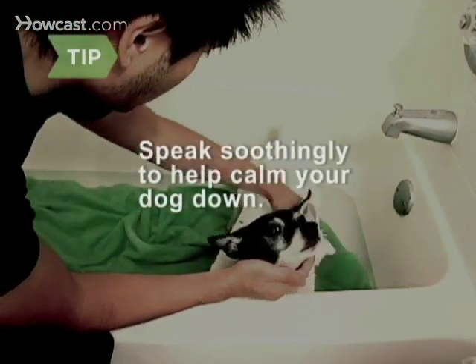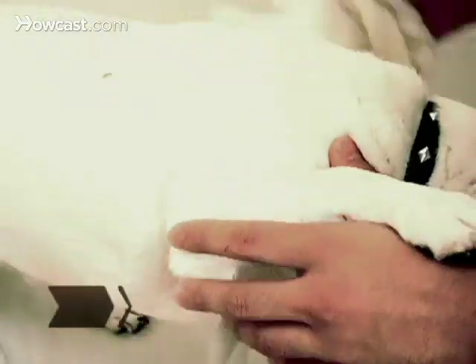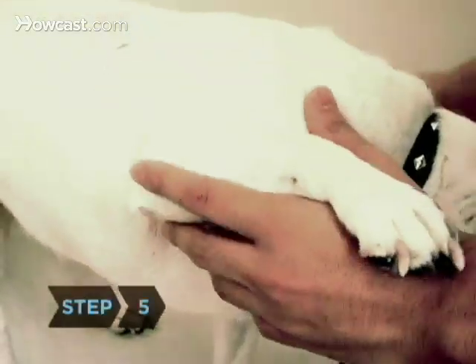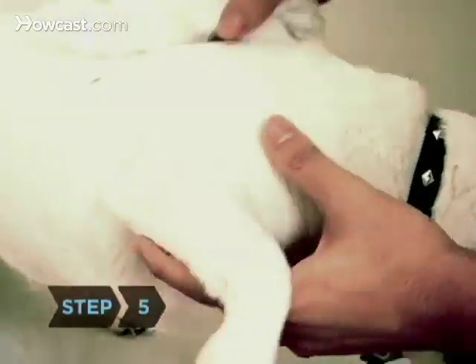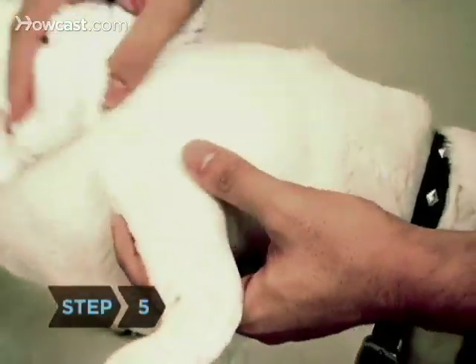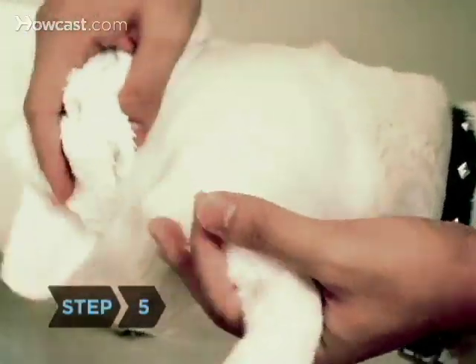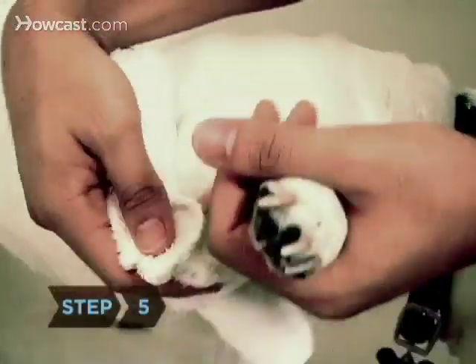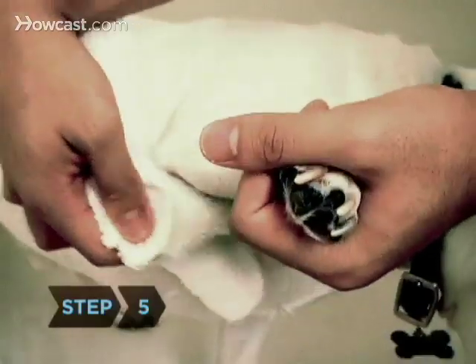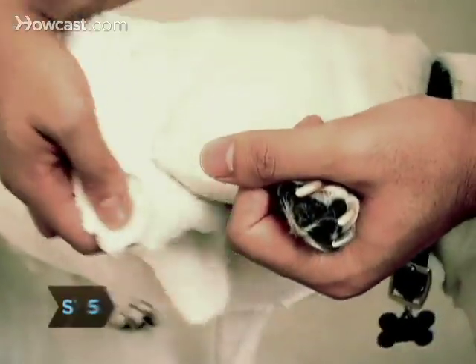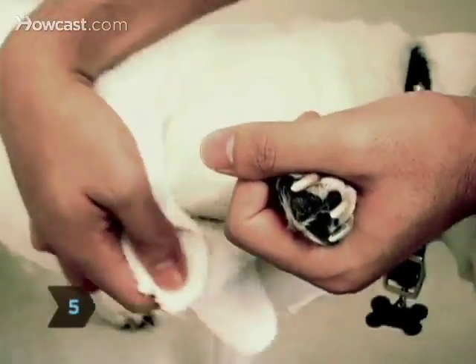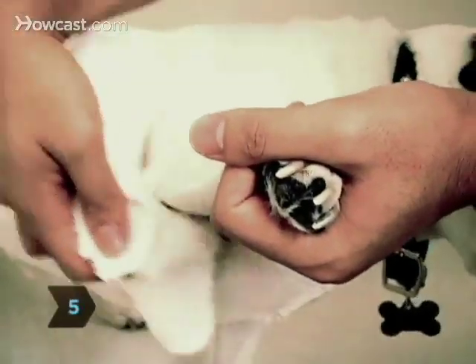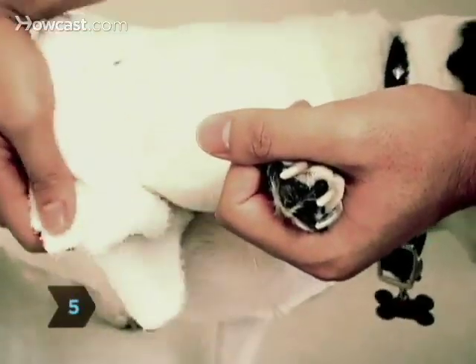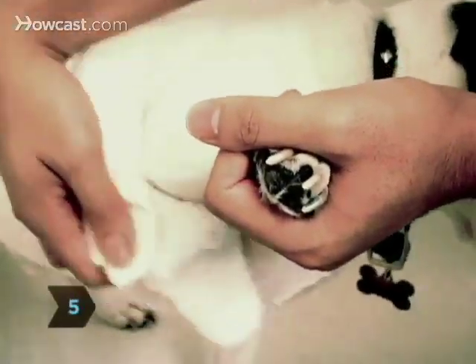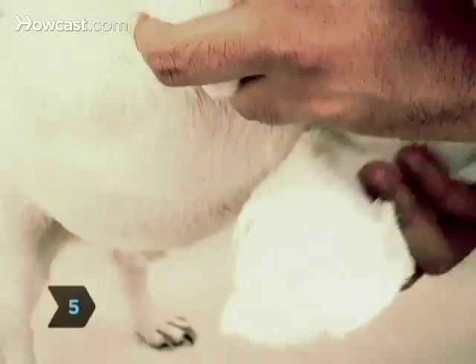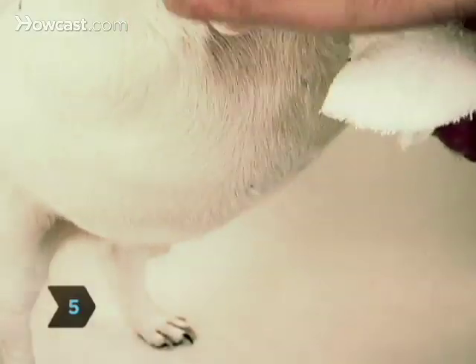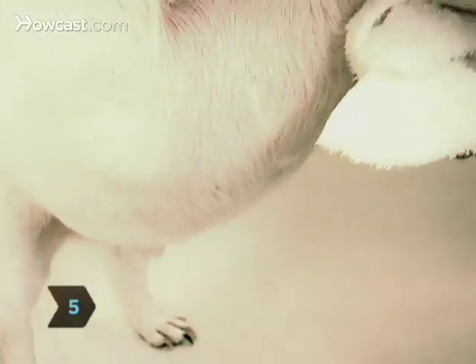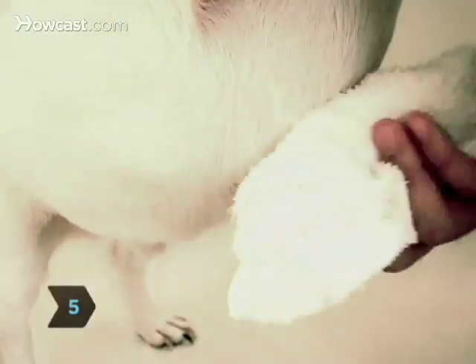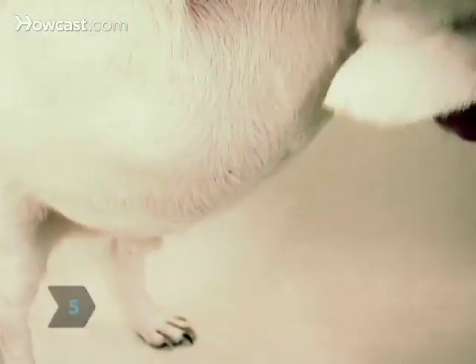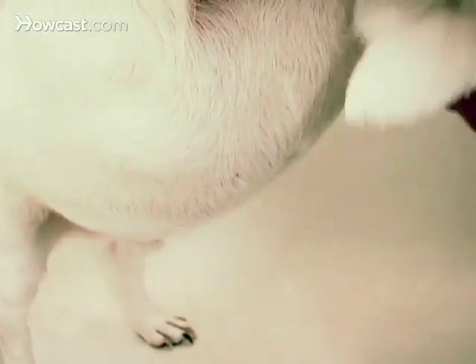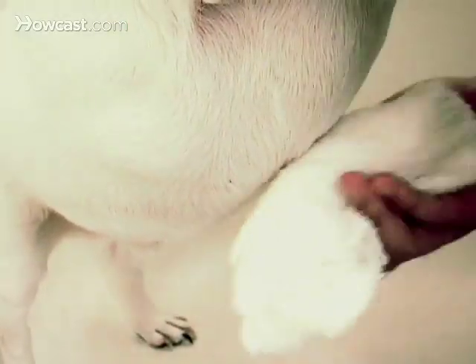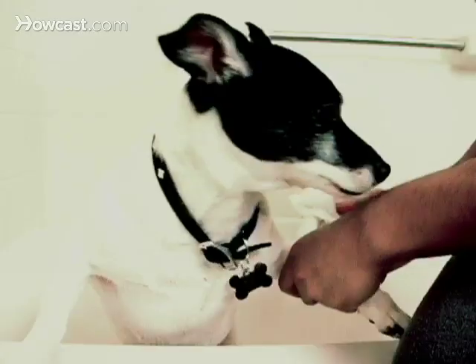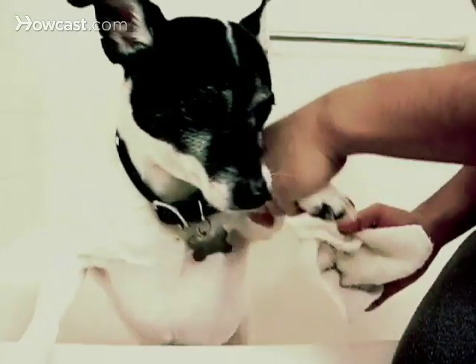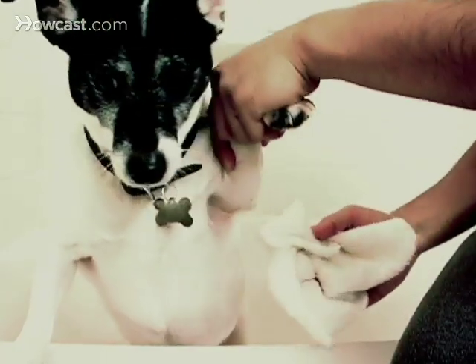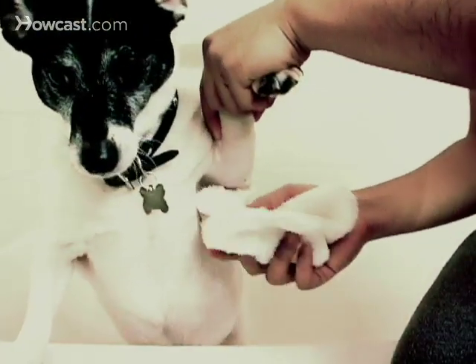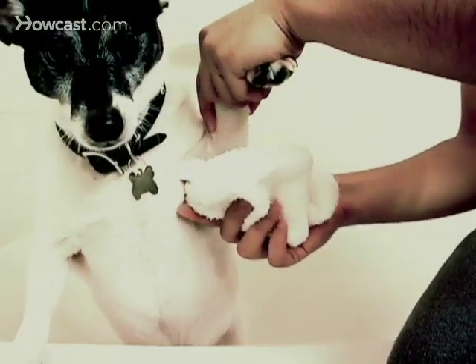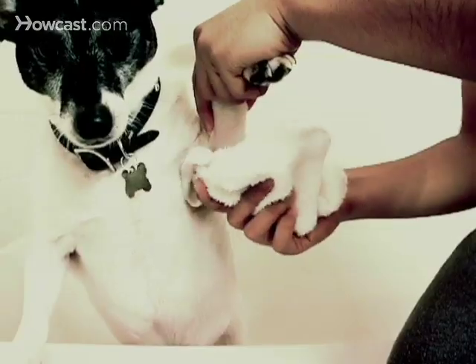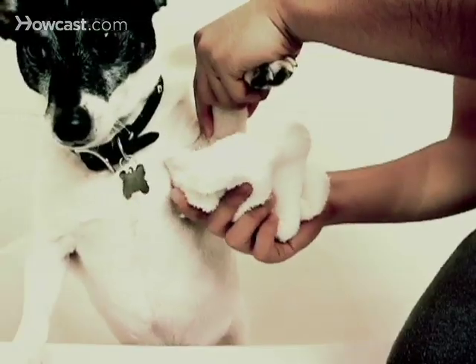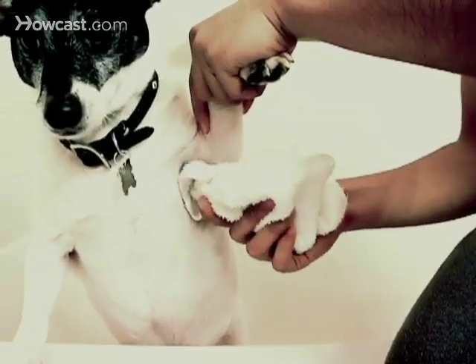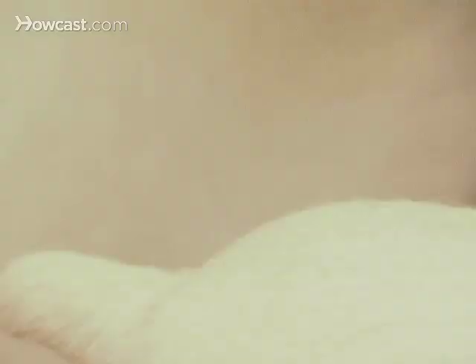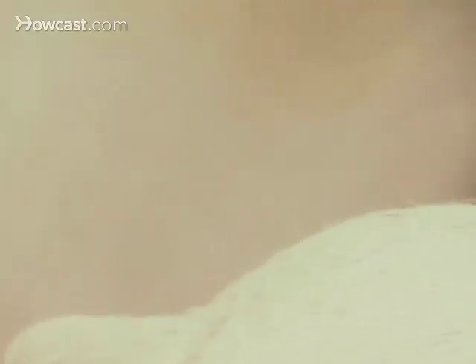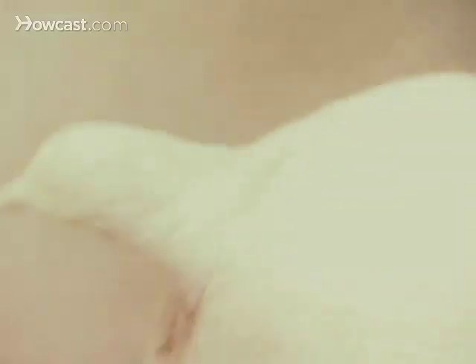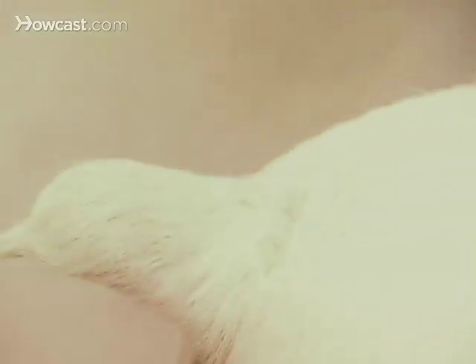Step 5. Use the sponge or washcloth on the dog's grimiest areas: his underbelly, the insides of his legs, and, of course, that ever-wagging tail.